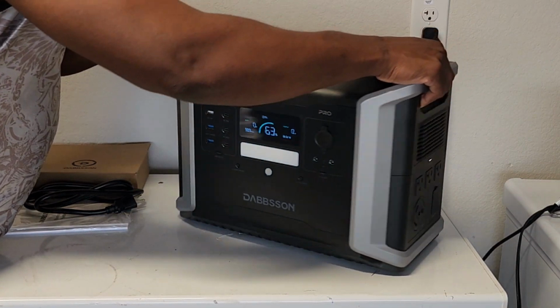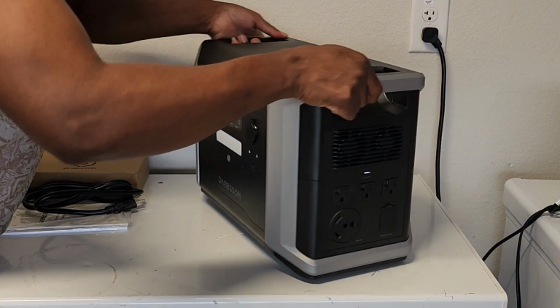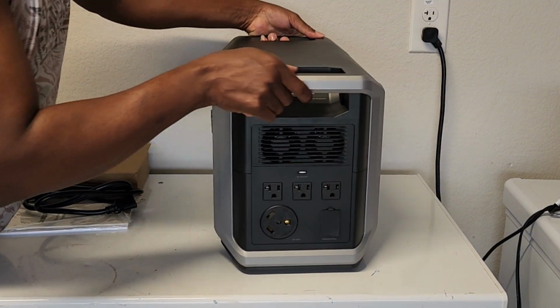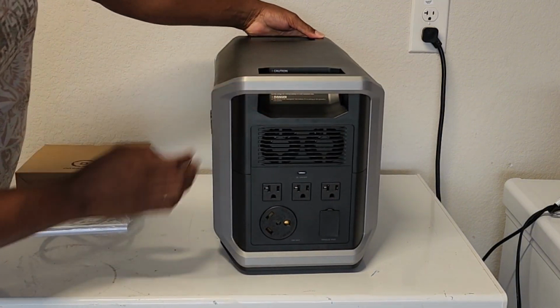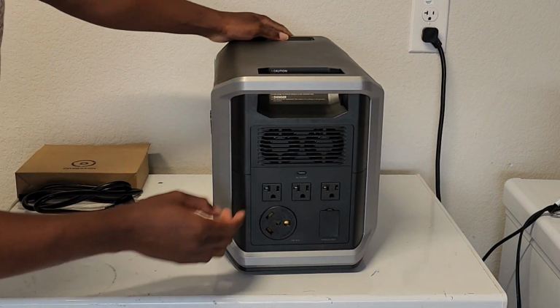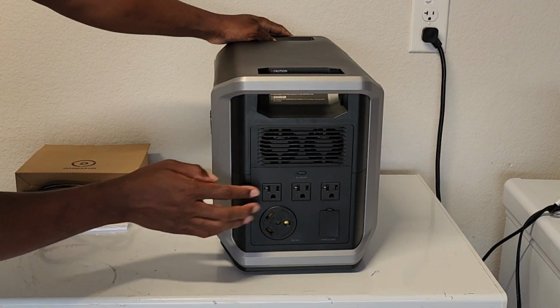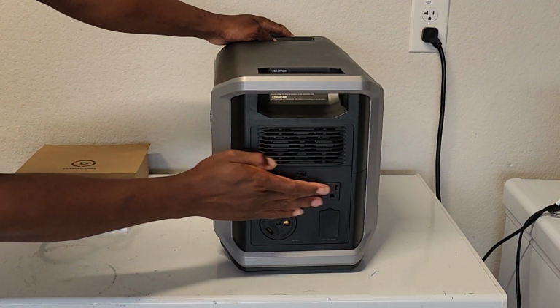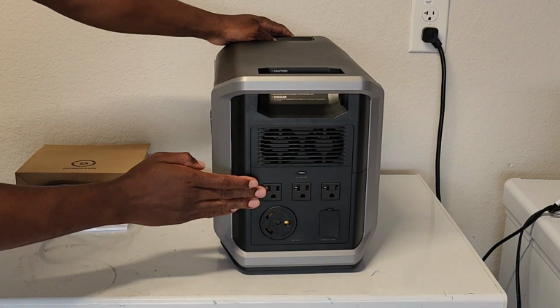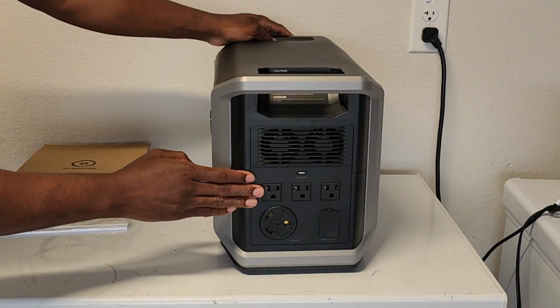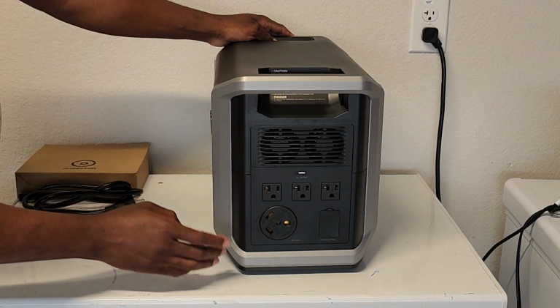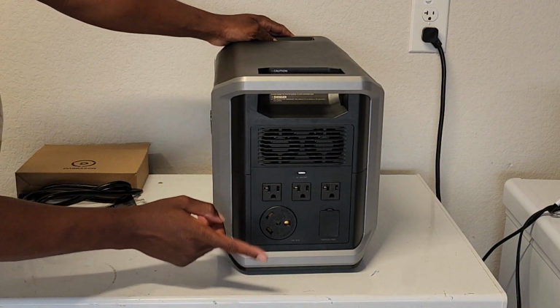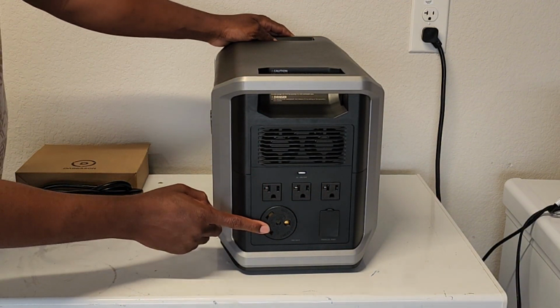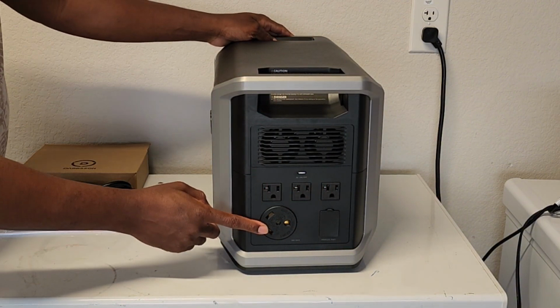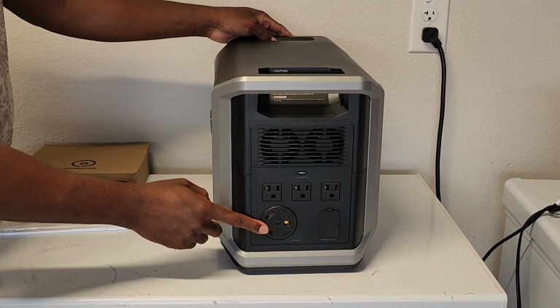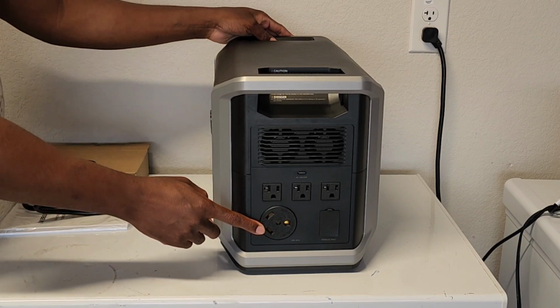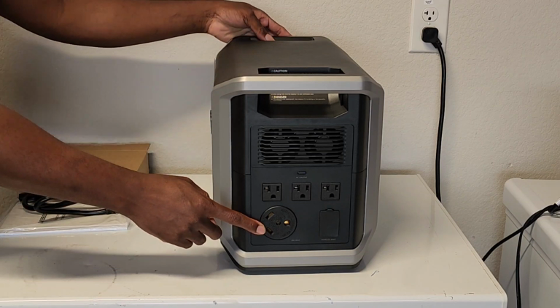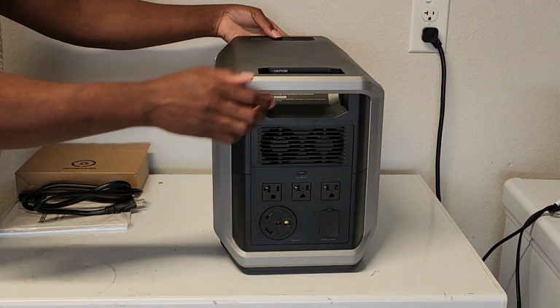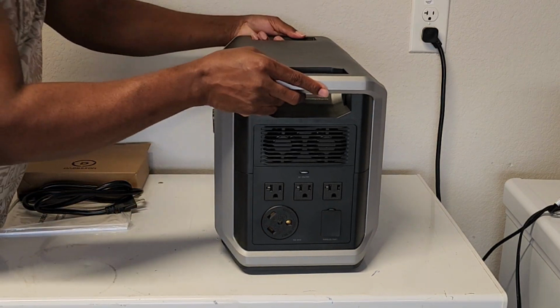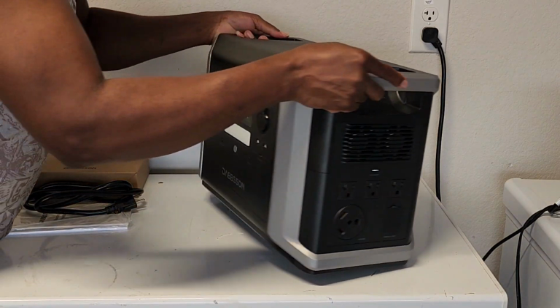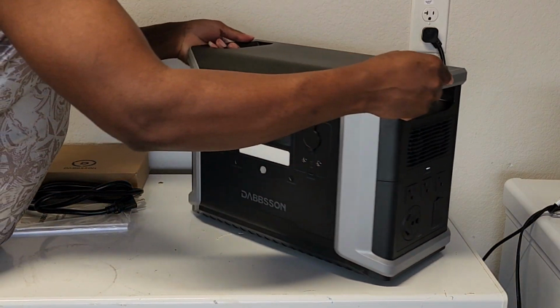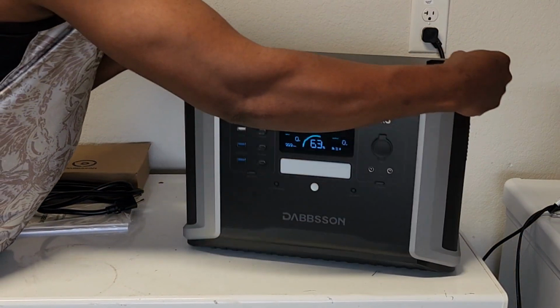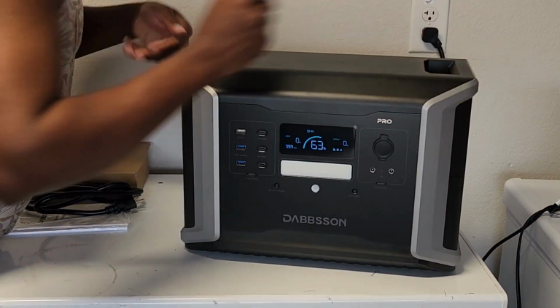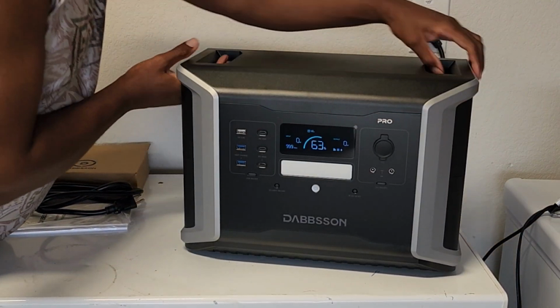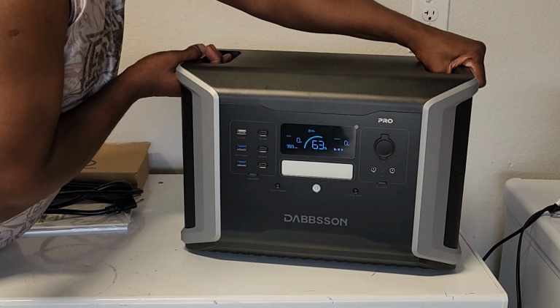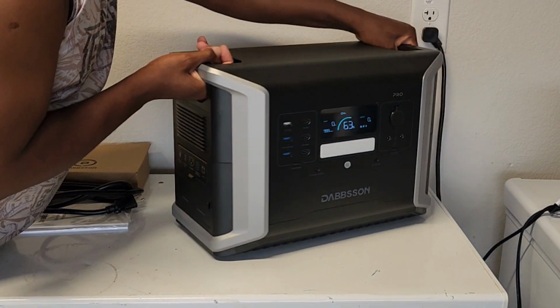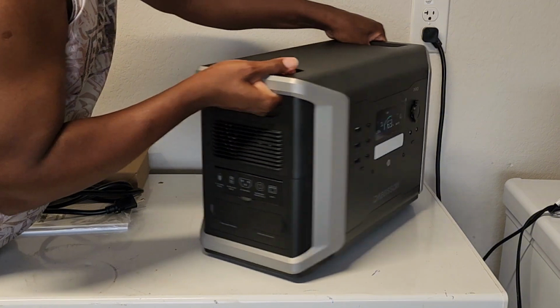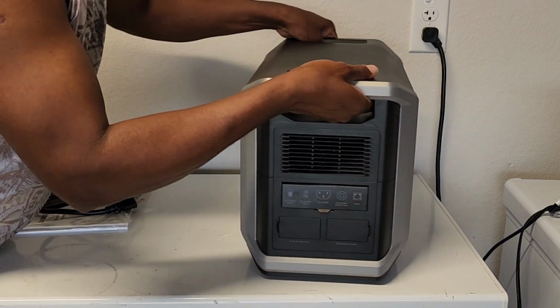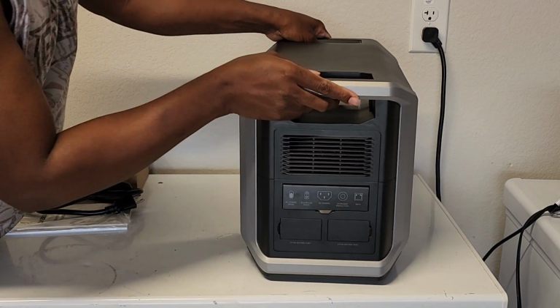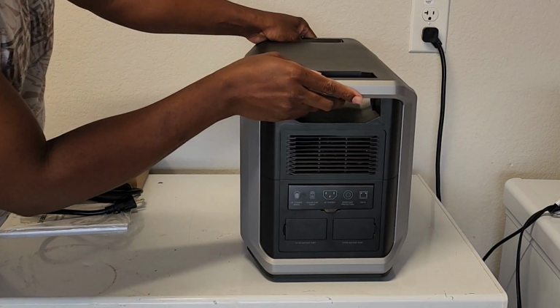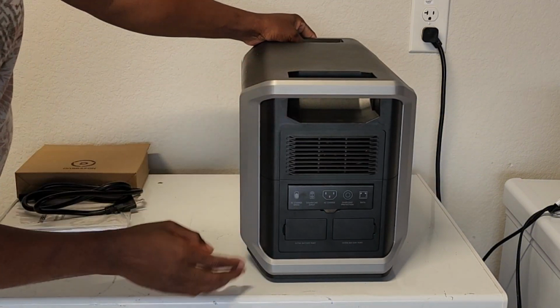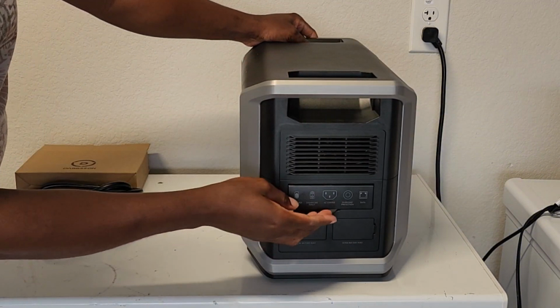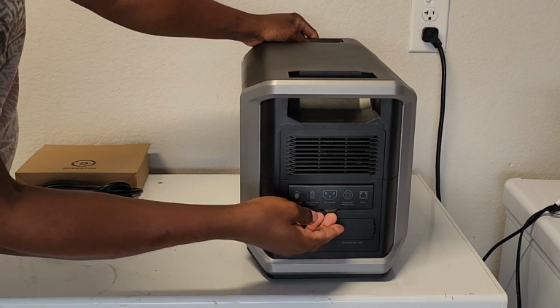On this side there are three household plugs and then this is a TT30 RV hookup. On this other side are your inputs.